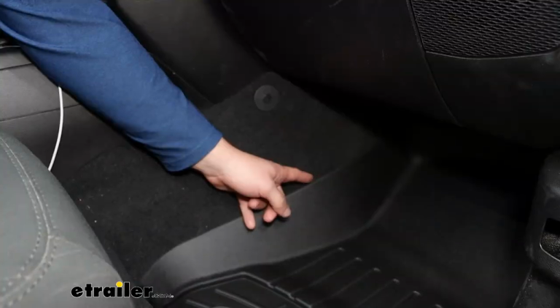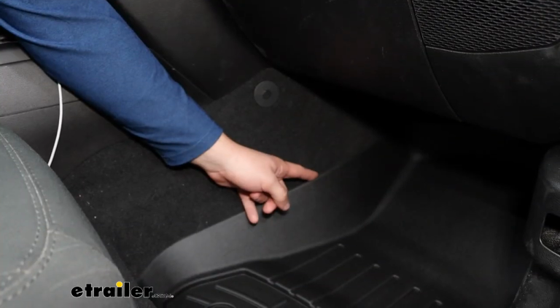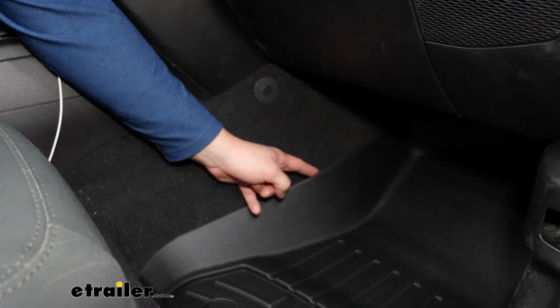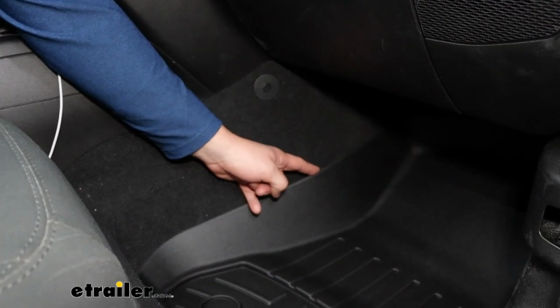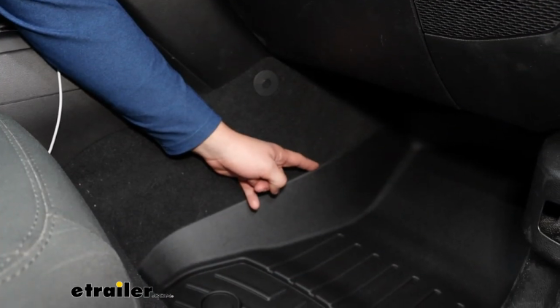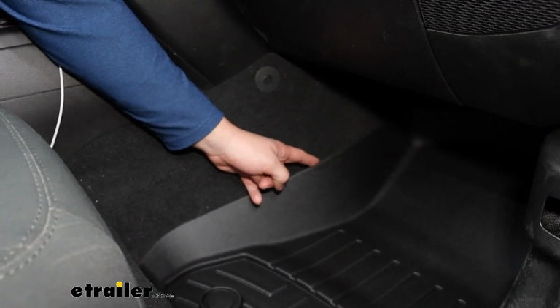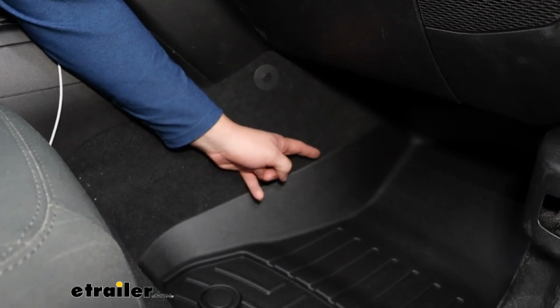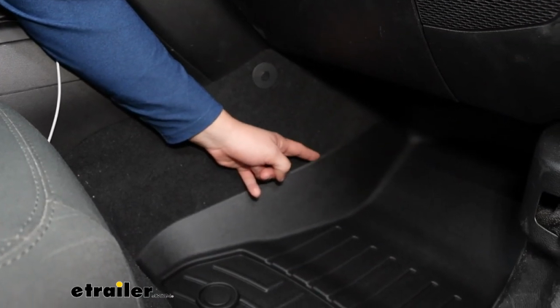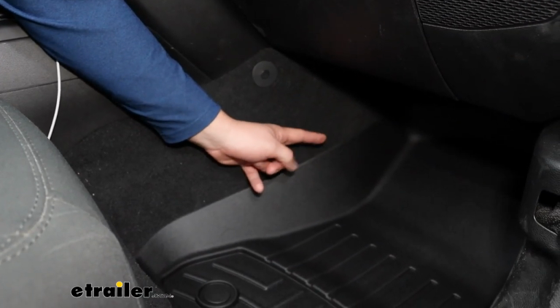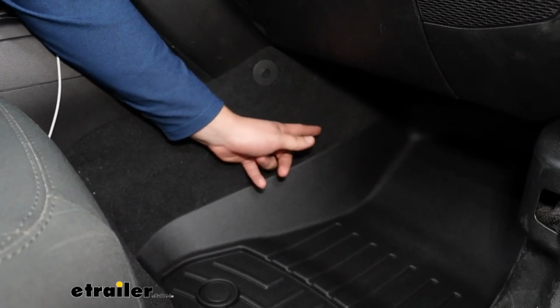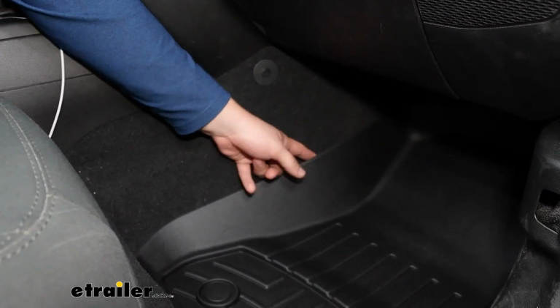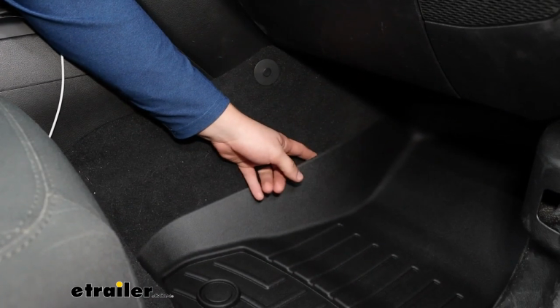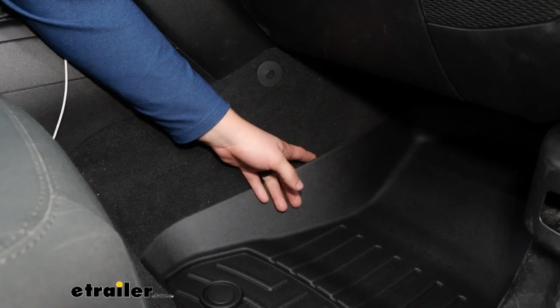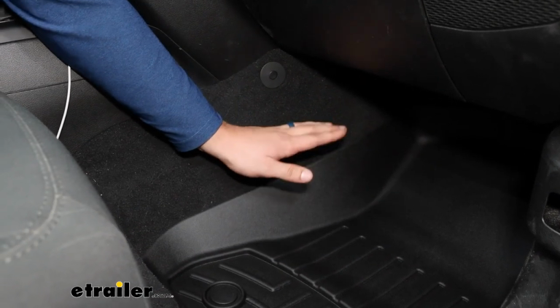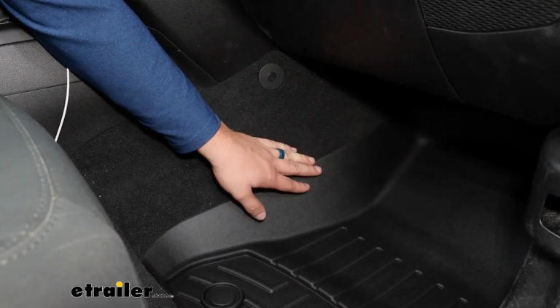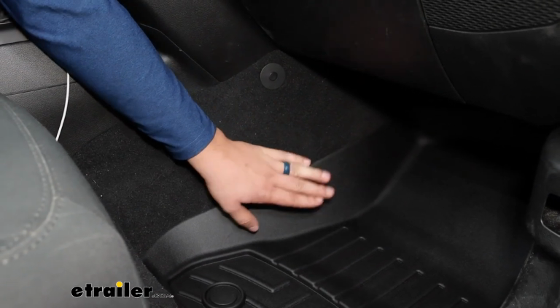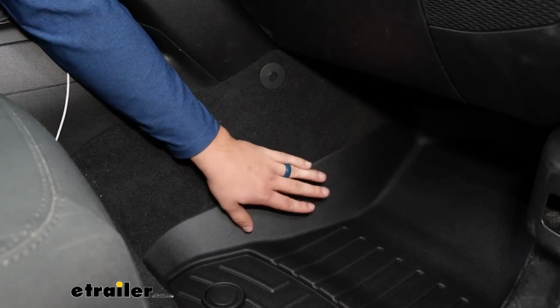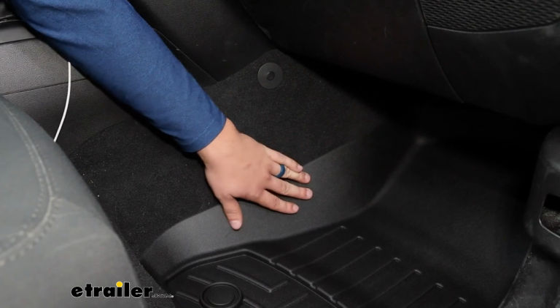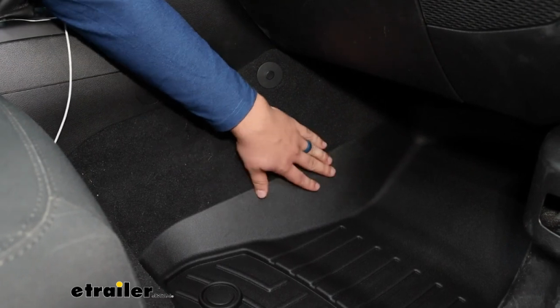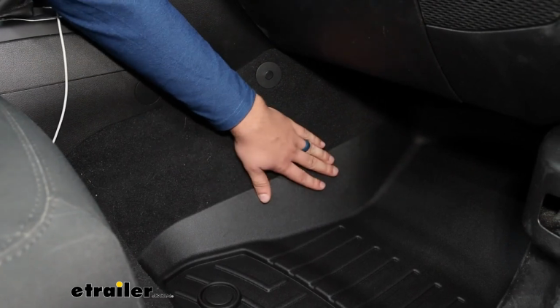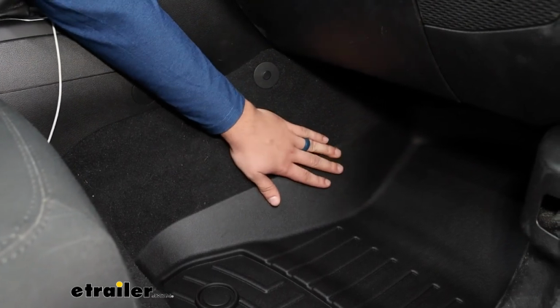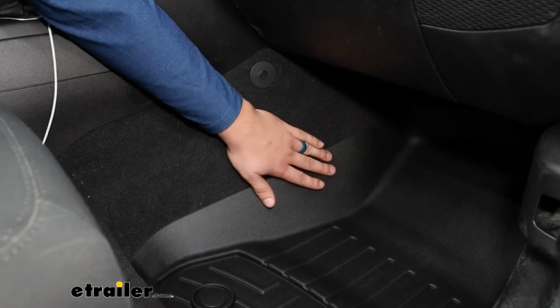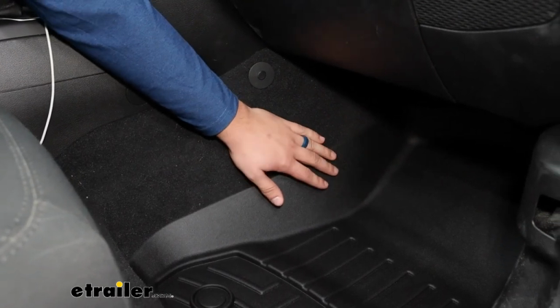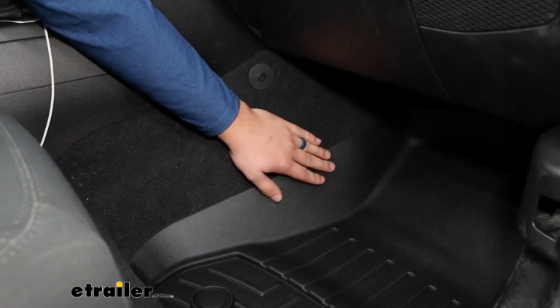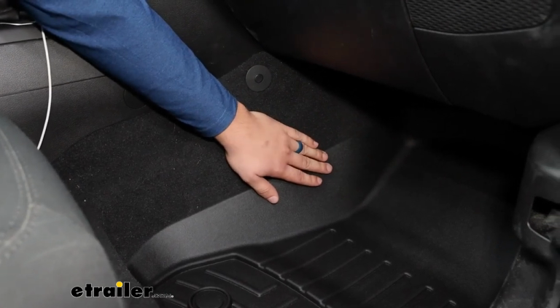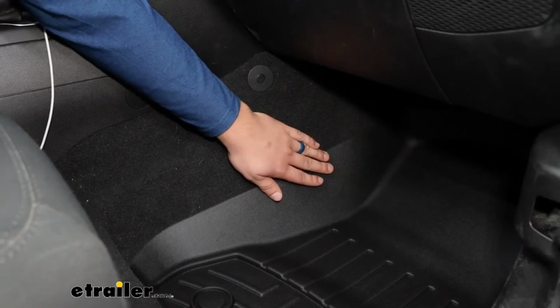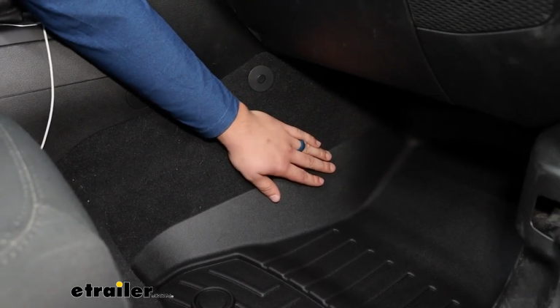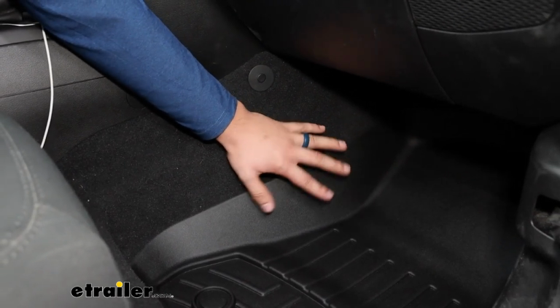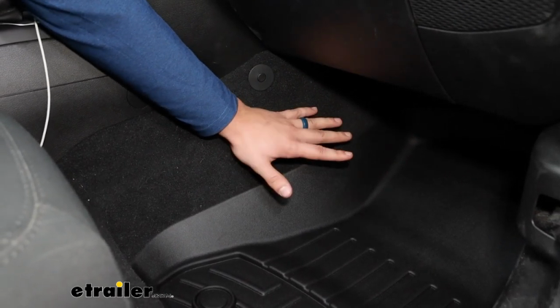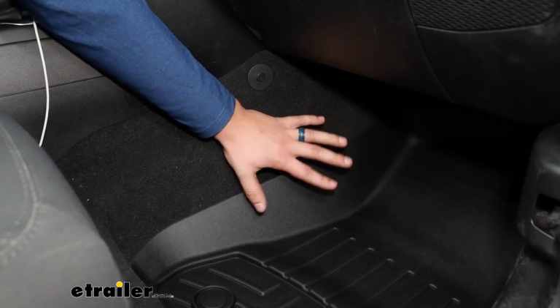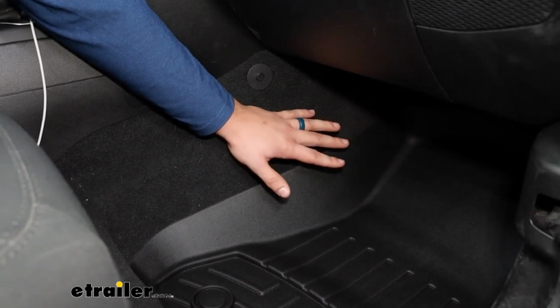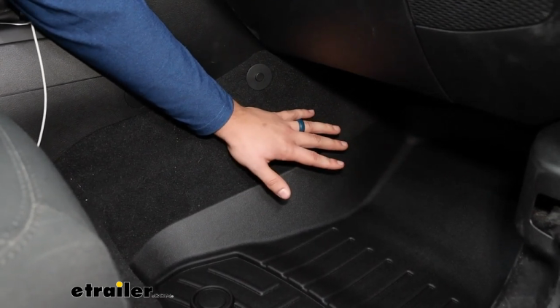Now, you may notice in some areas it doesn't quite look like a perfect fit, and that's pretty normal. When these are boxed up, they might bend or flex around and get kind of stuck in a certain position.